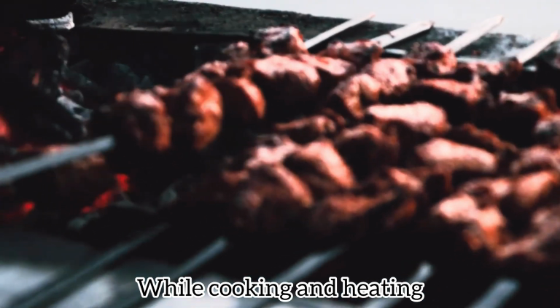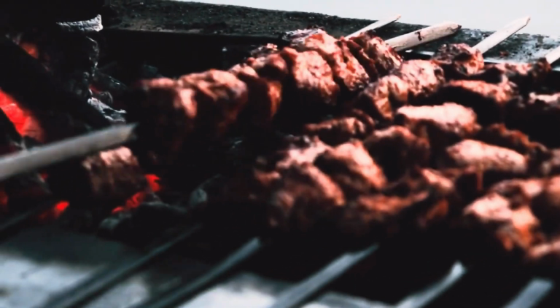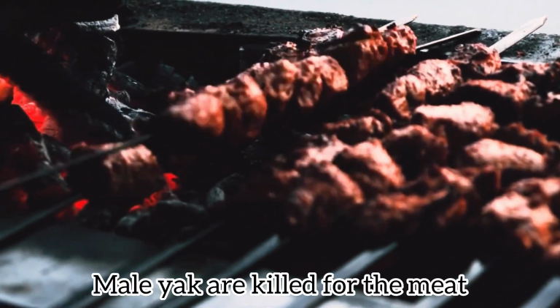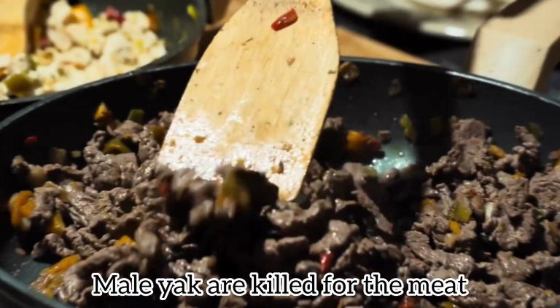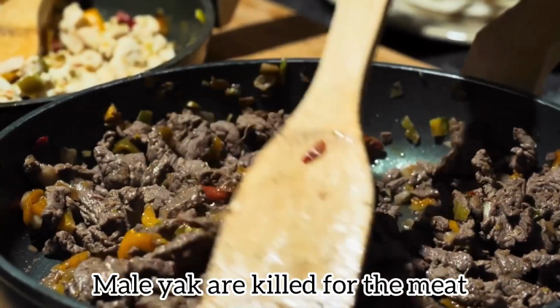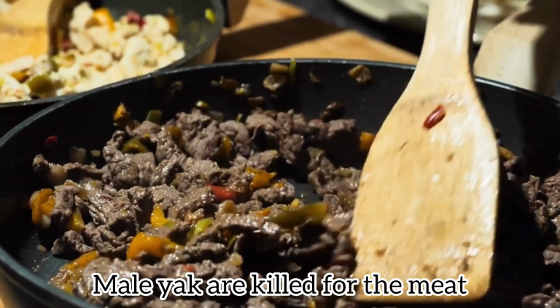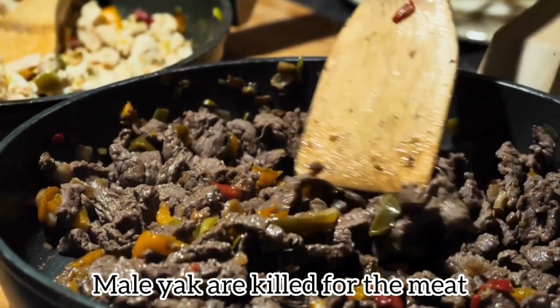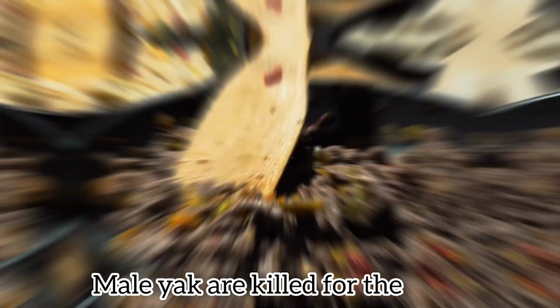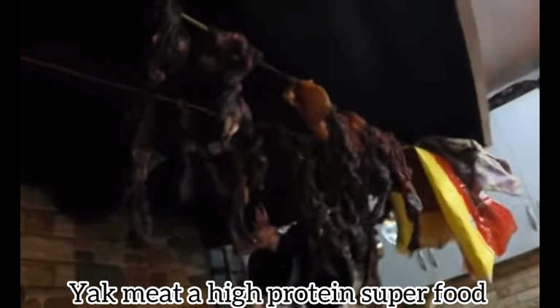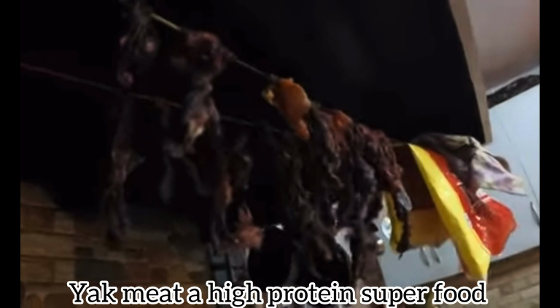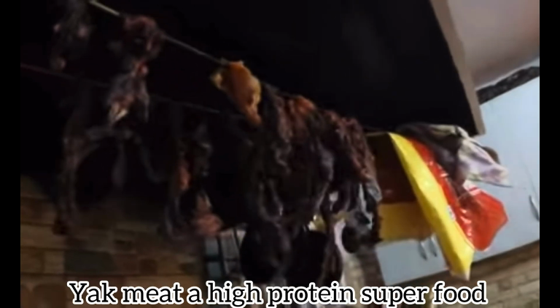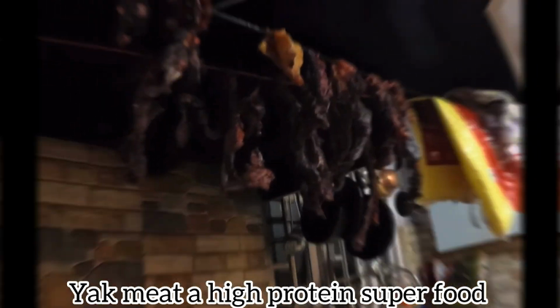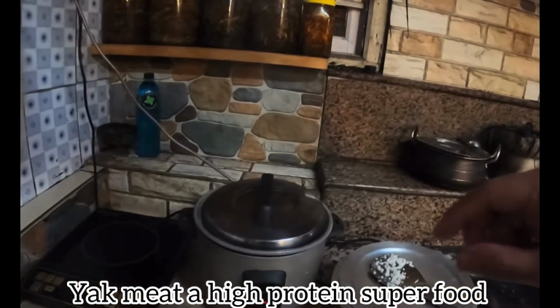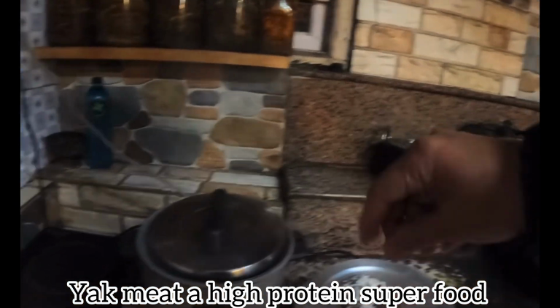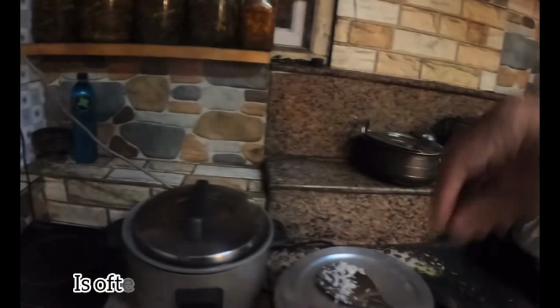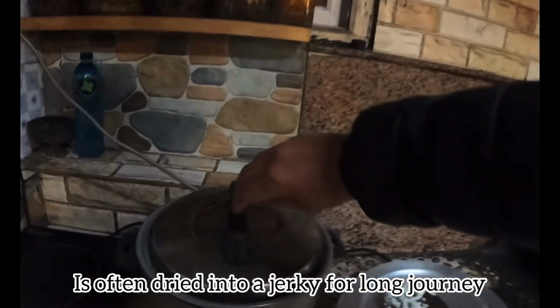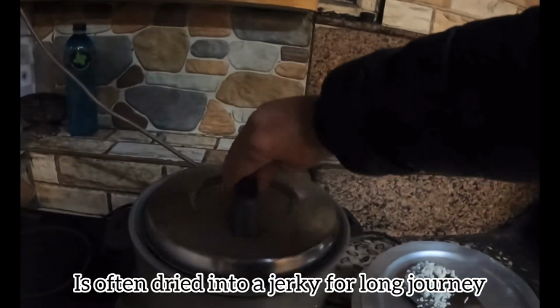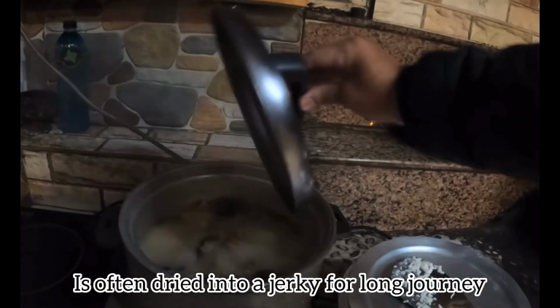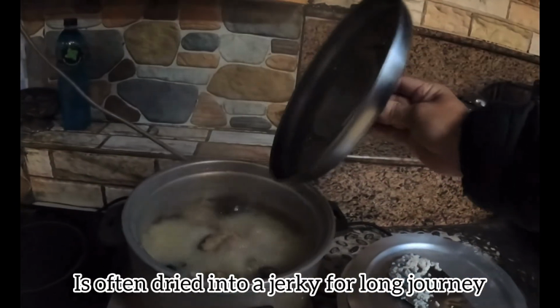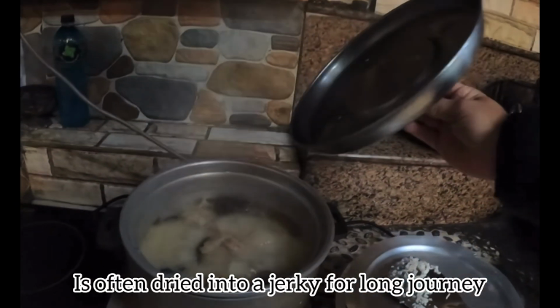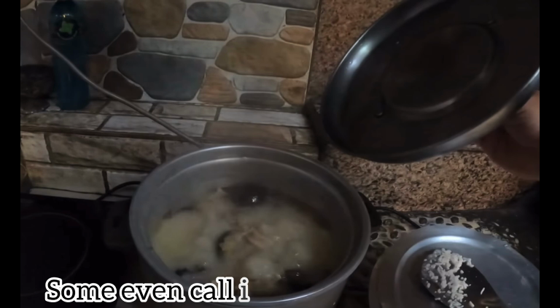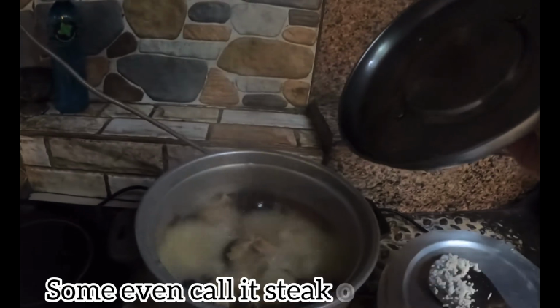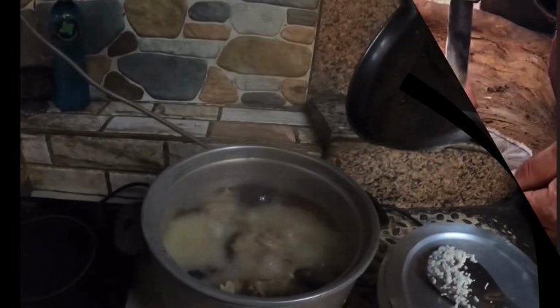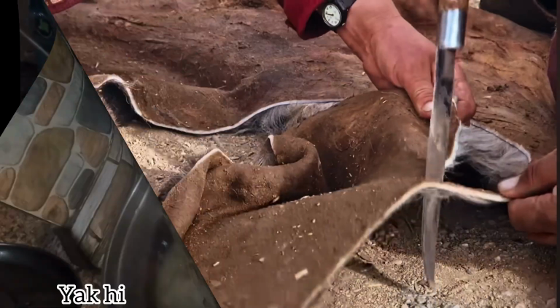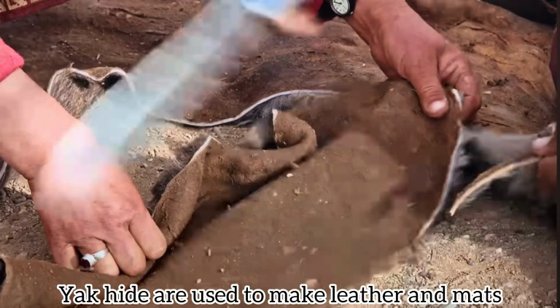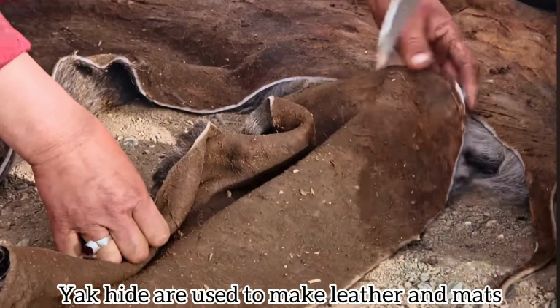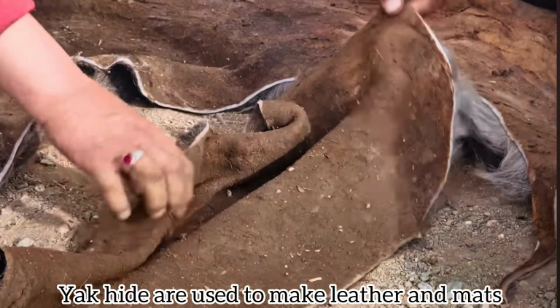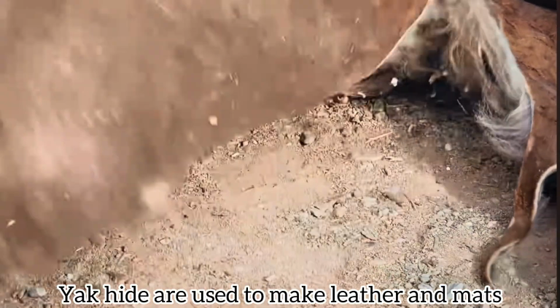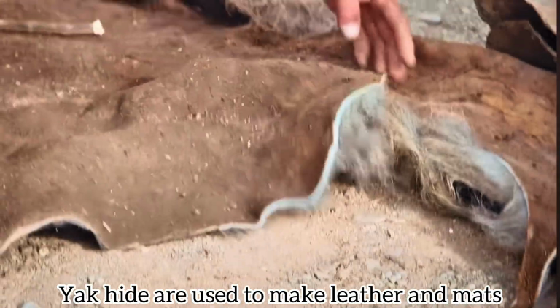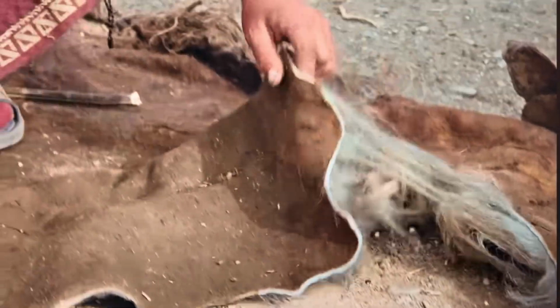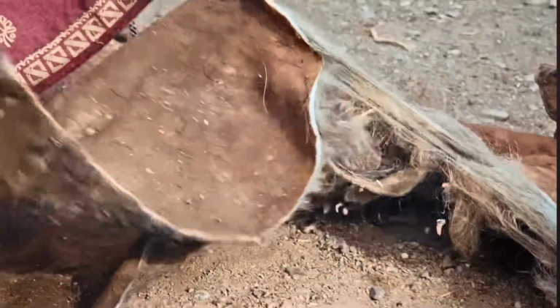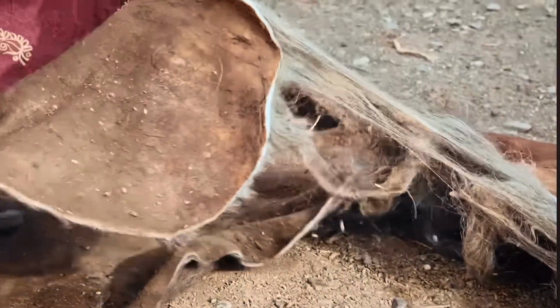Male yak are slaughtered for their meat. Yak meat is a high-protein superfood often dried into a jerky for long journeys — some even call it the 'stick of the mountains.' Yak hide is used to make weatherproof items and mats.